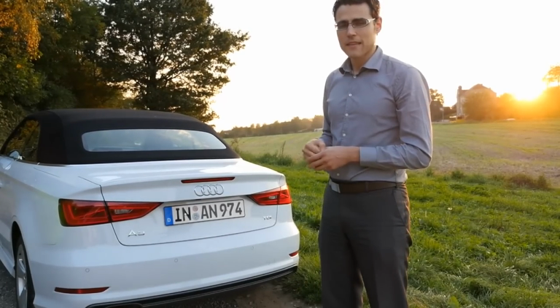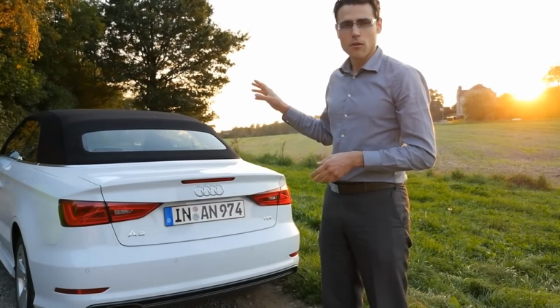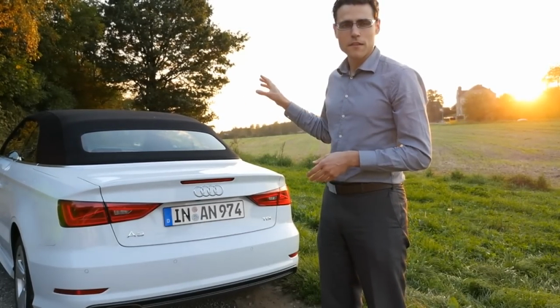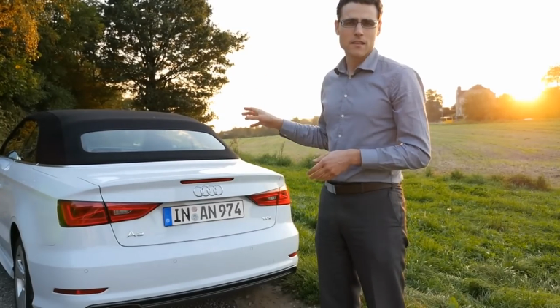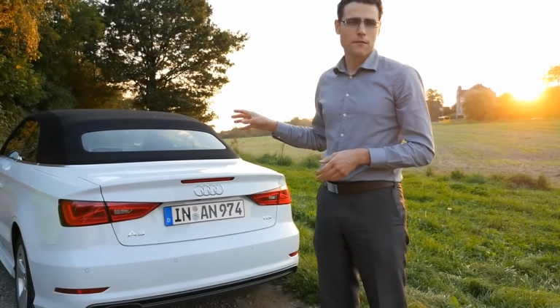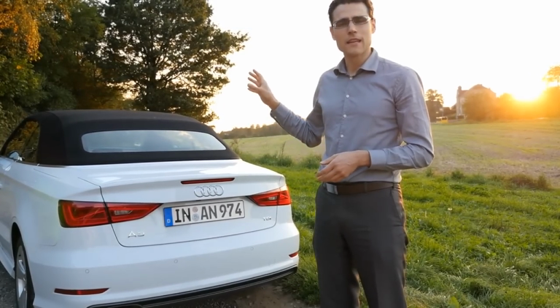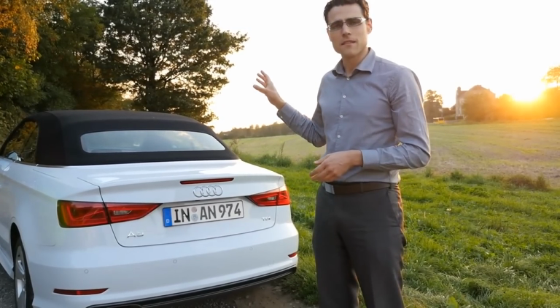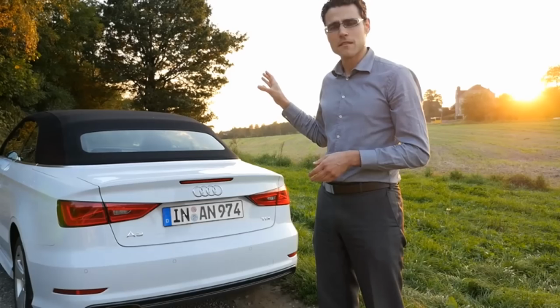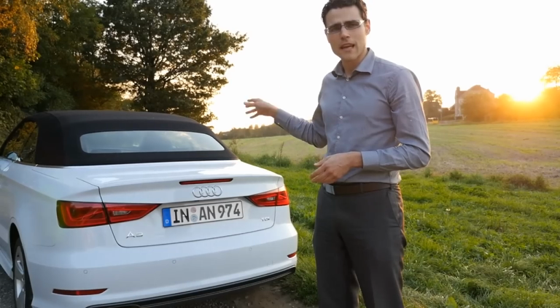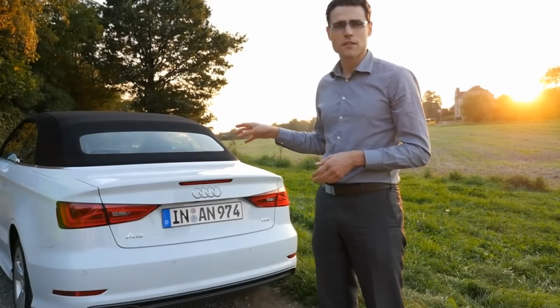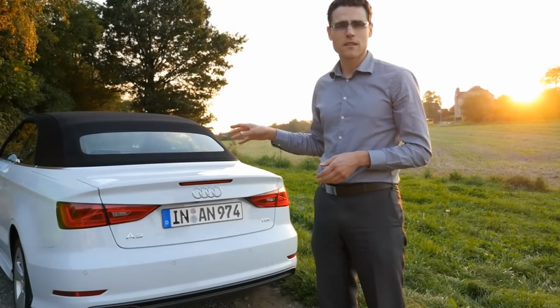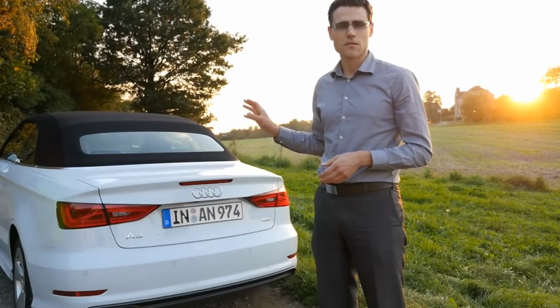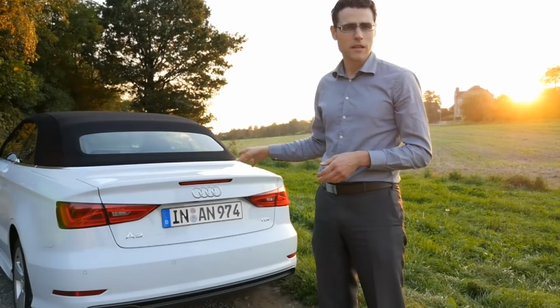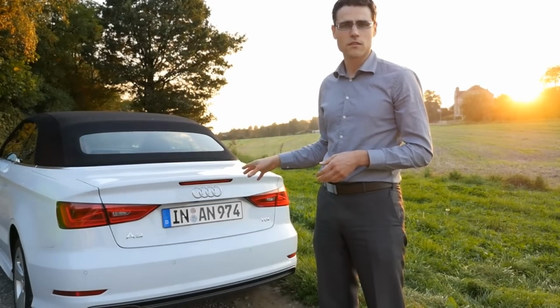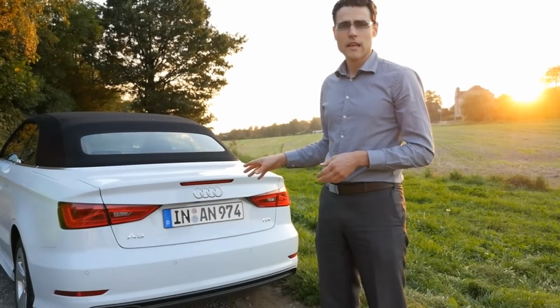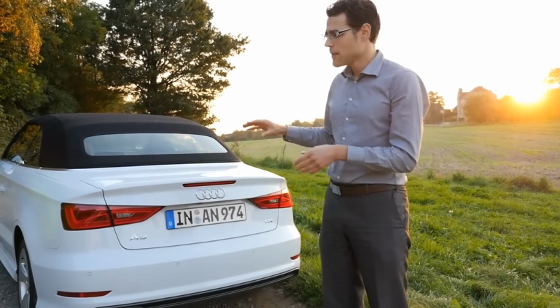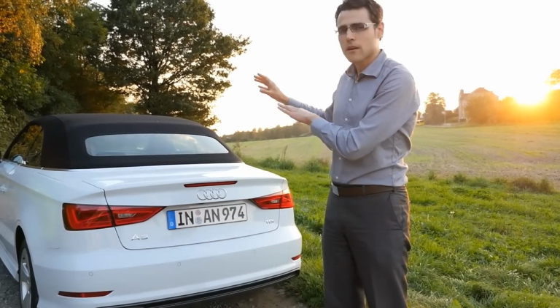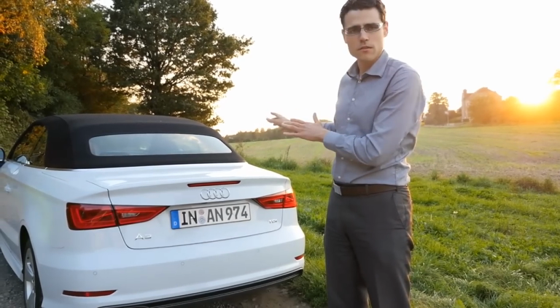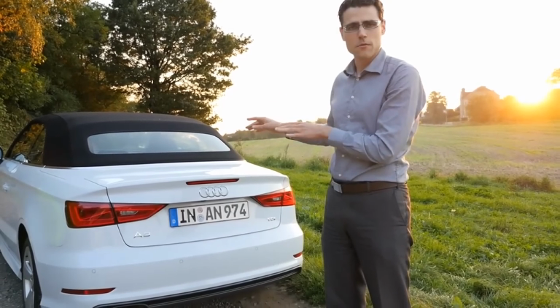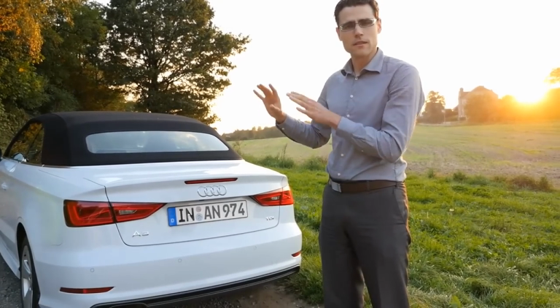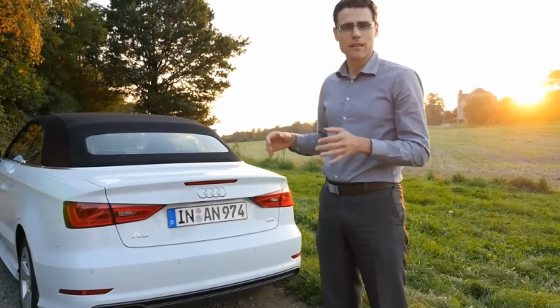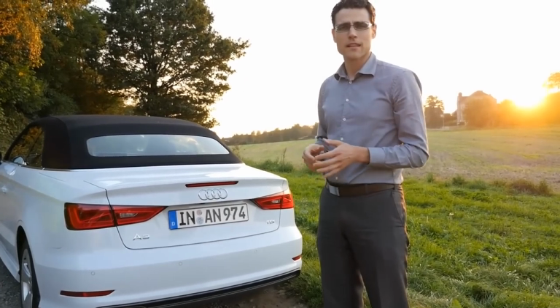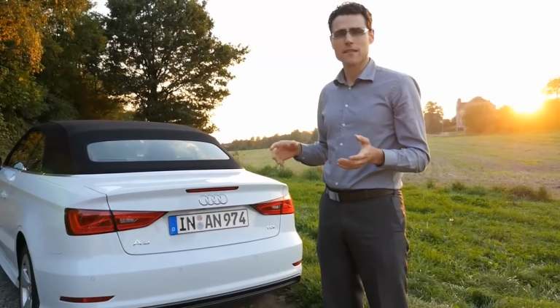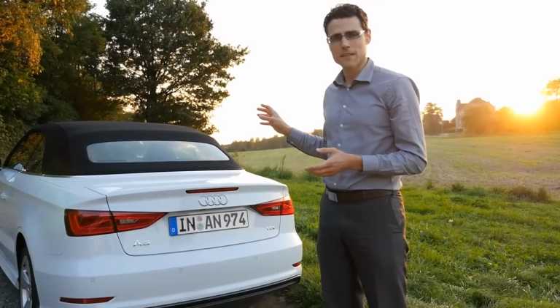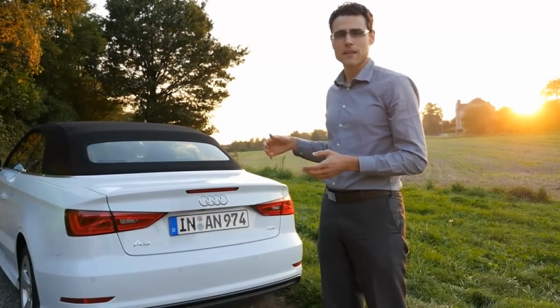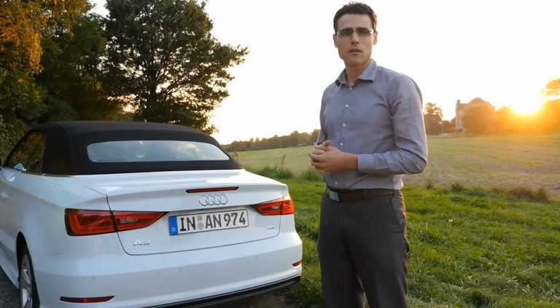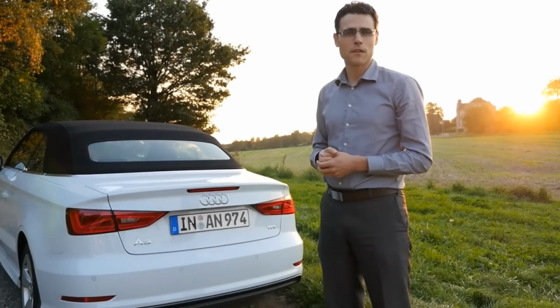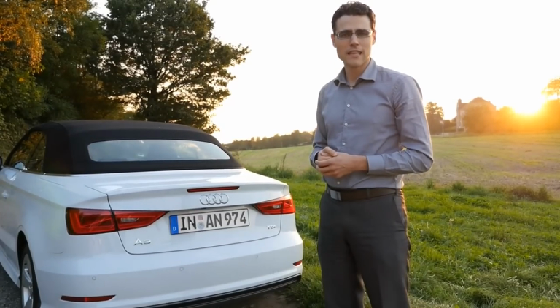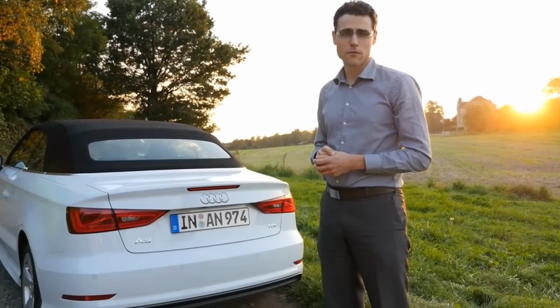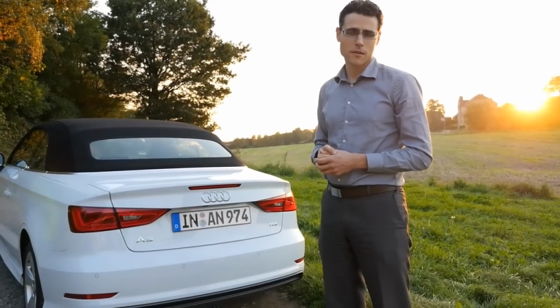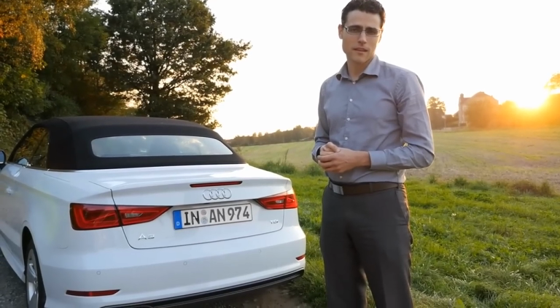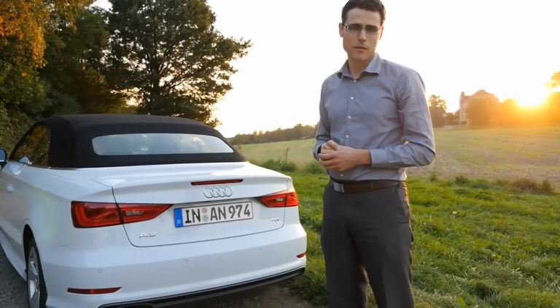And all of the technical stuff — like the engines, and the suspension, and the overall concept, with this great design — I think this is kind of one of the leading convertibles here at the moment.